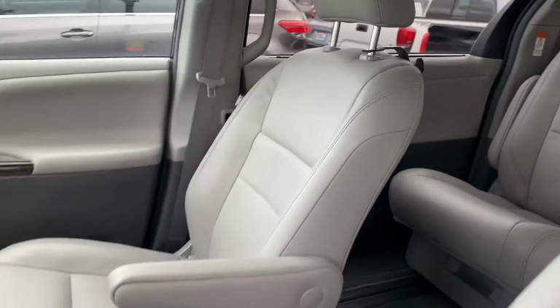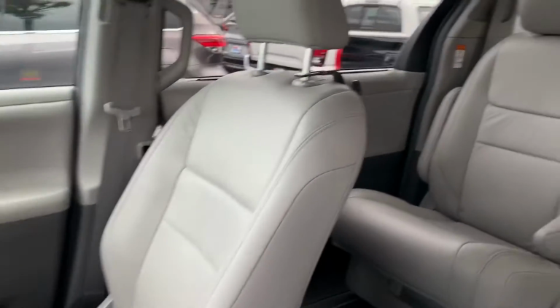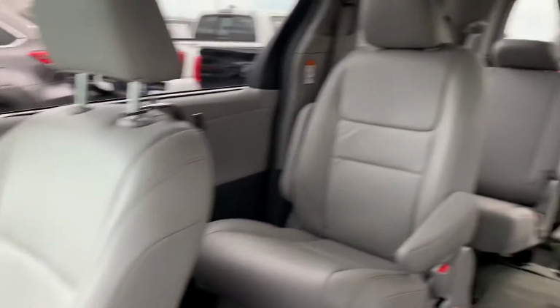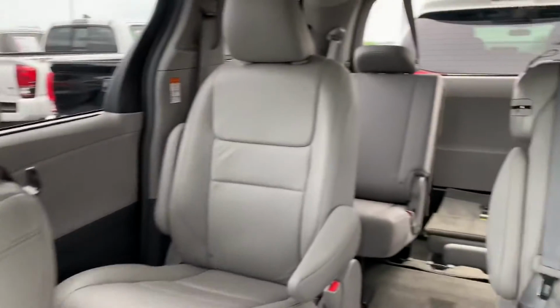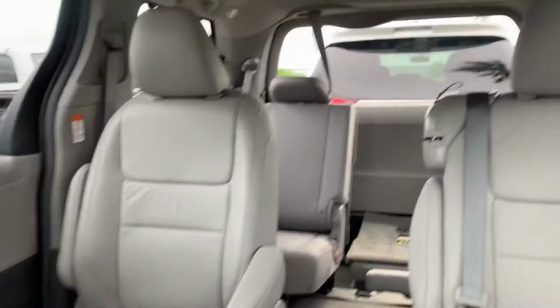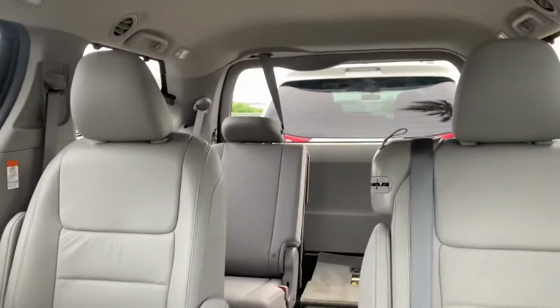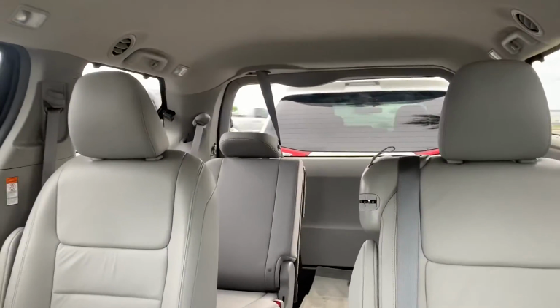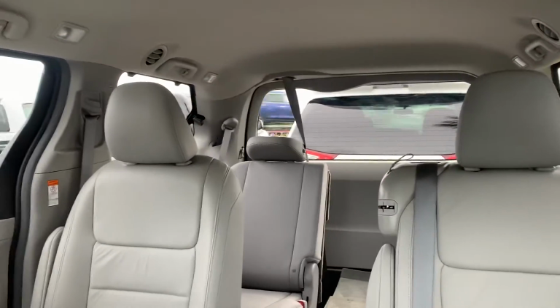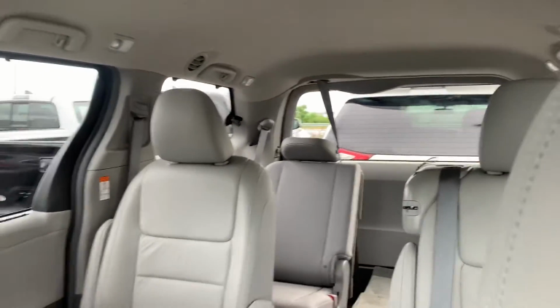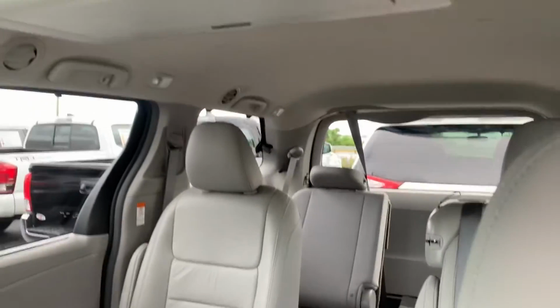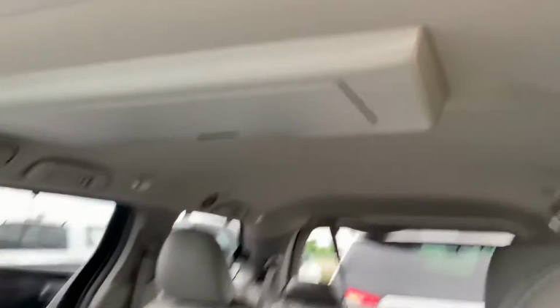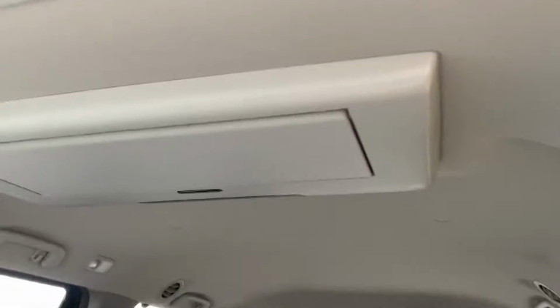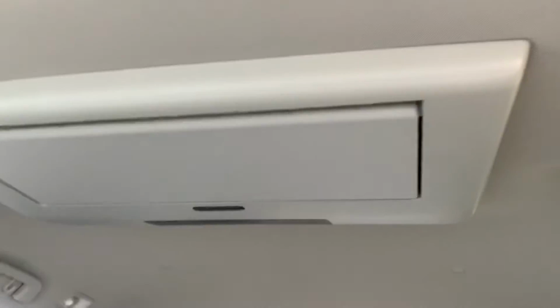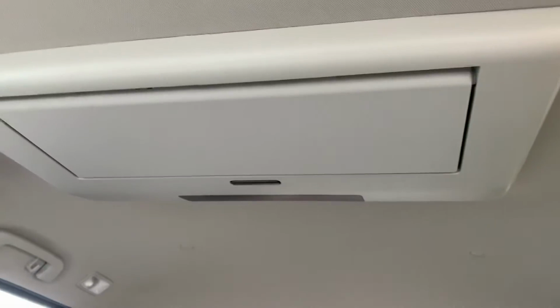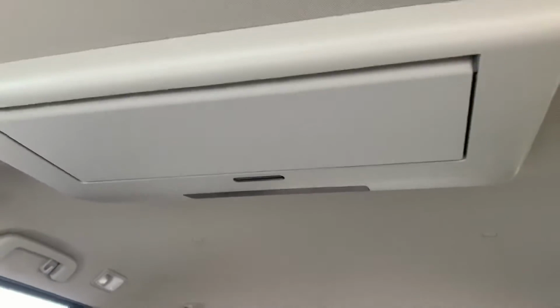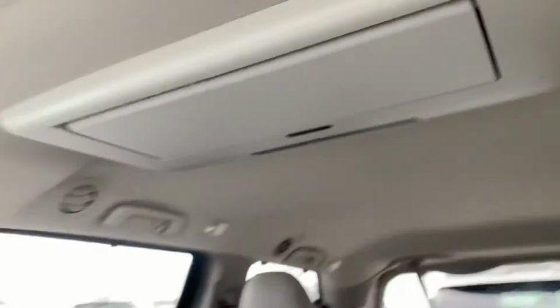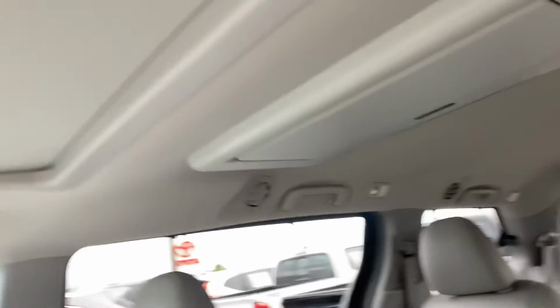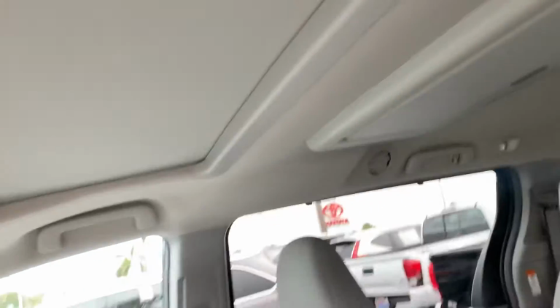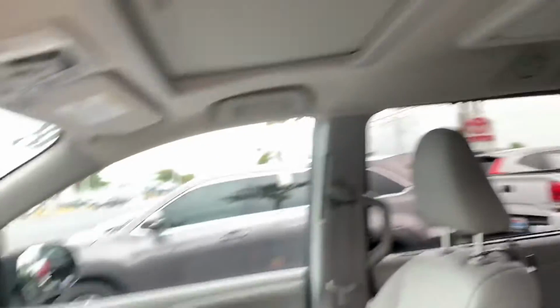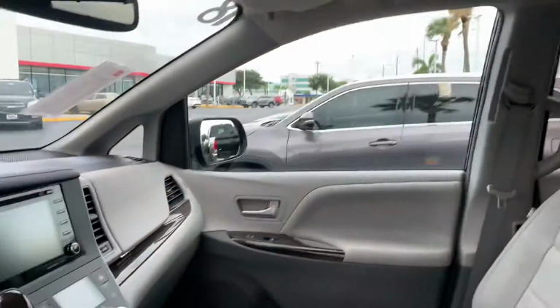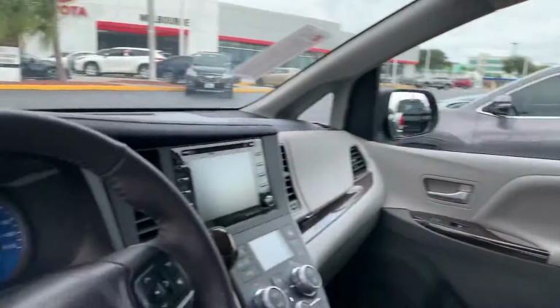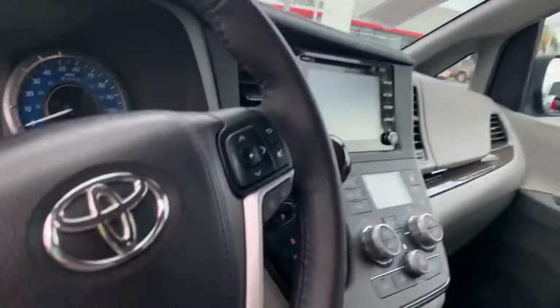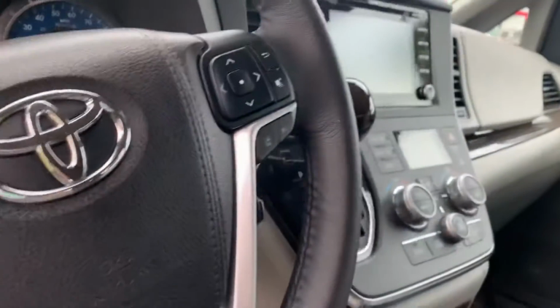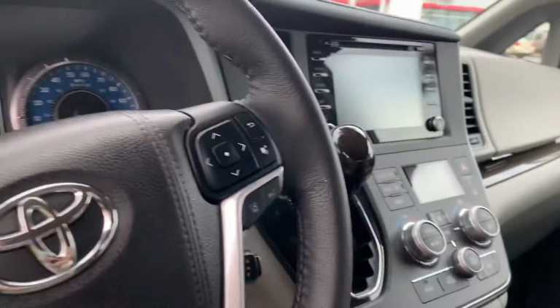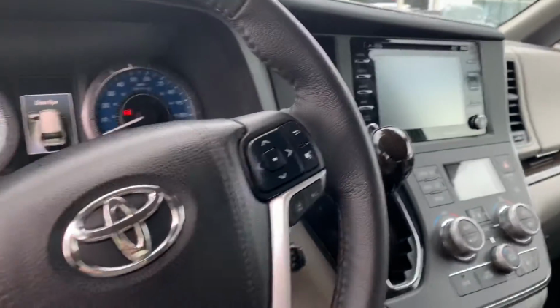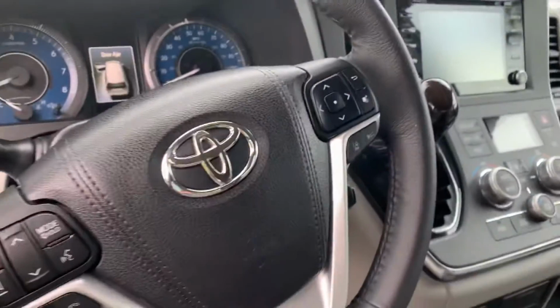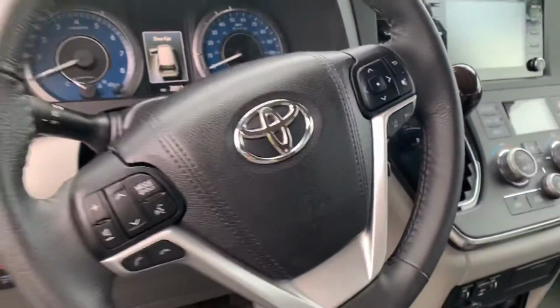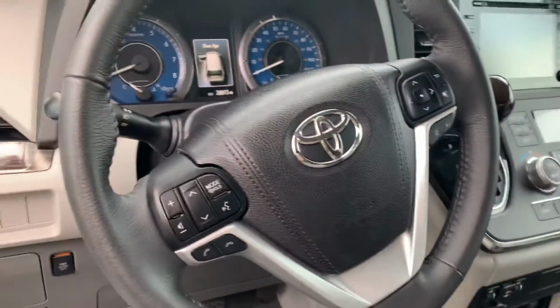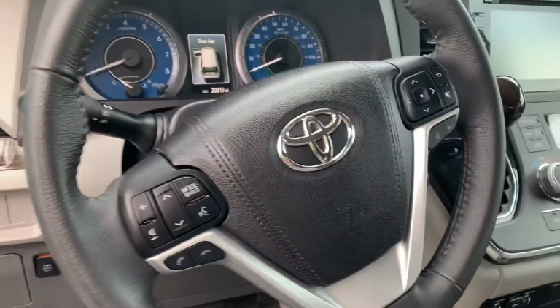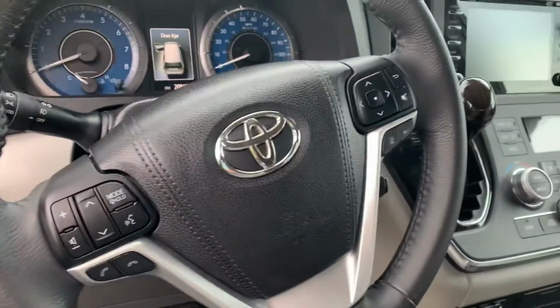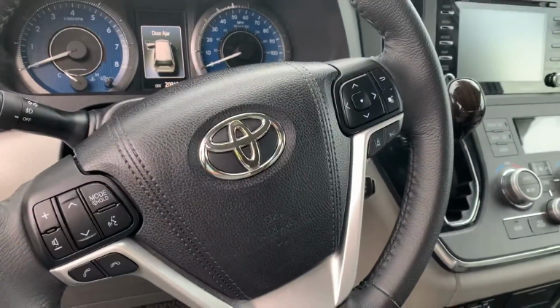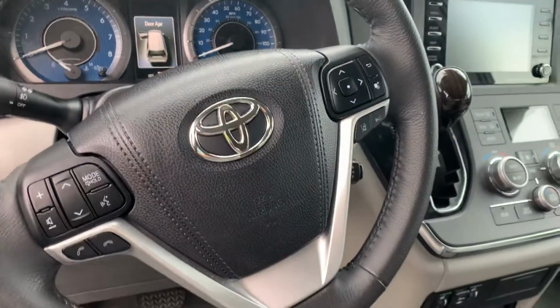The Premium does give you that entertainment system for the kids, a sunroof, and all the latest and greatest technology and safety features for this year.